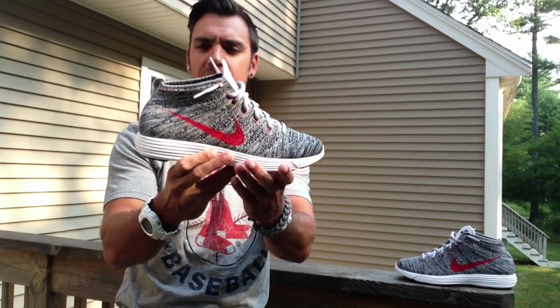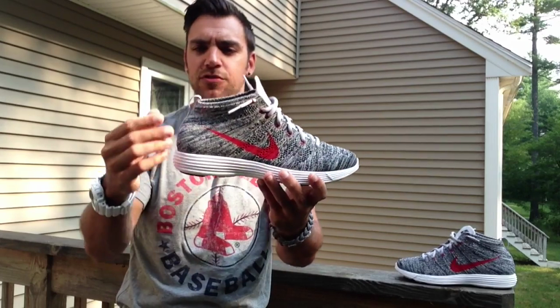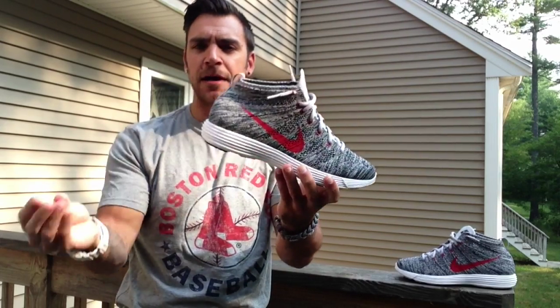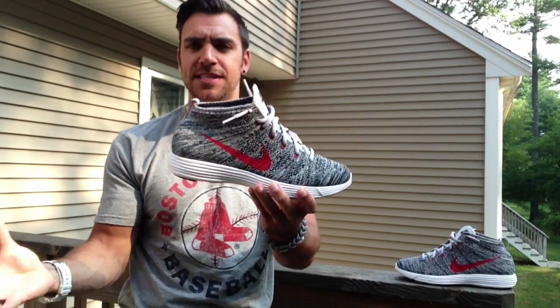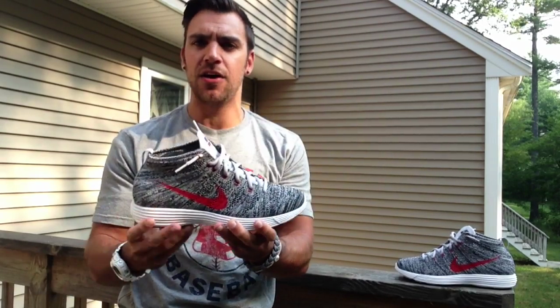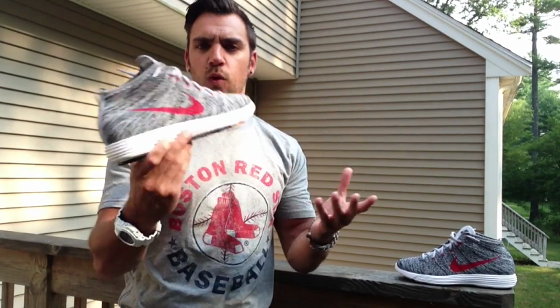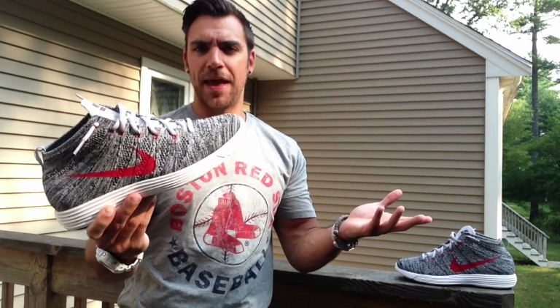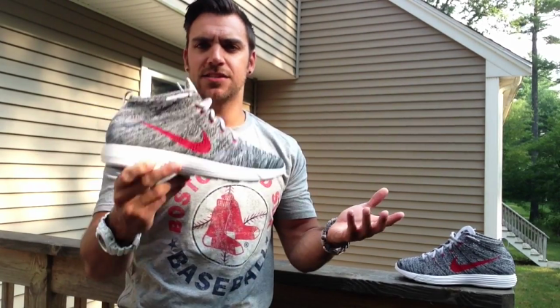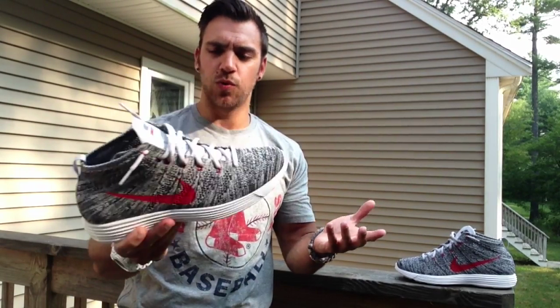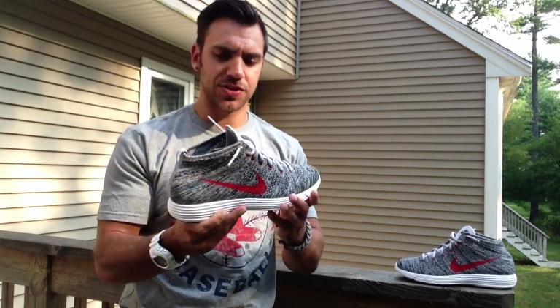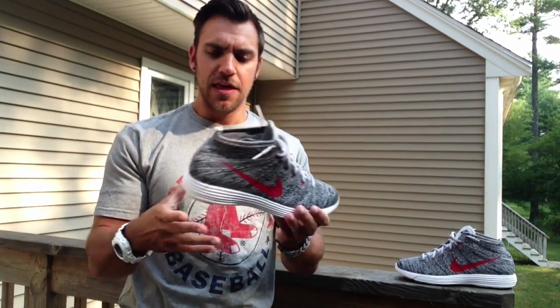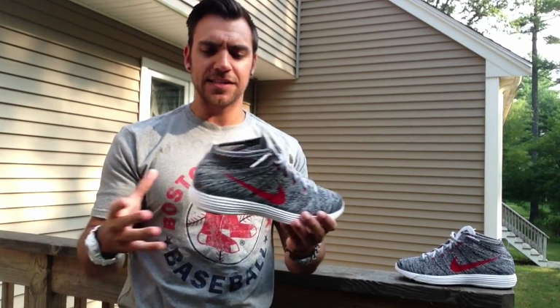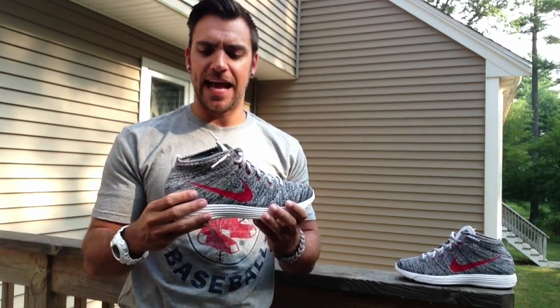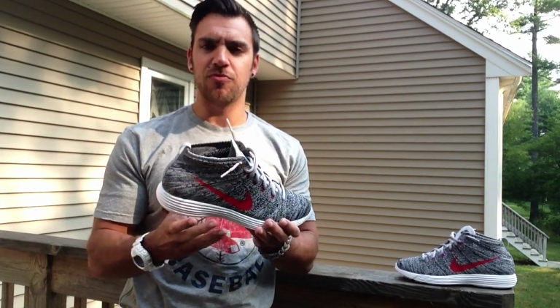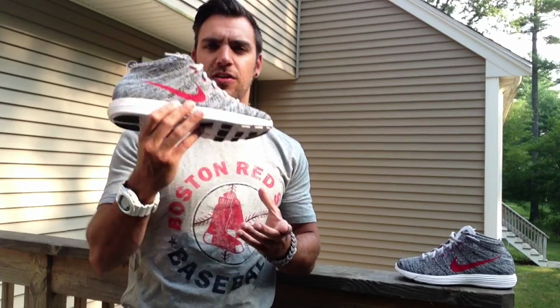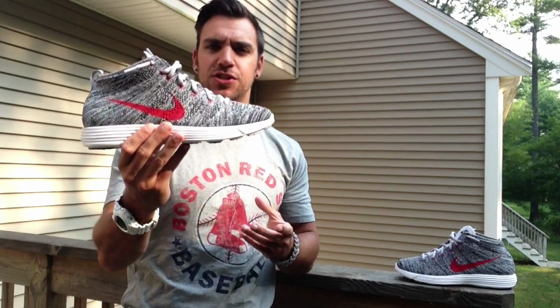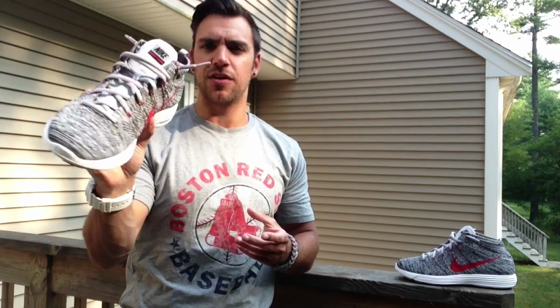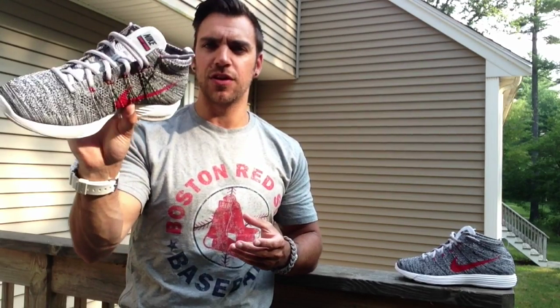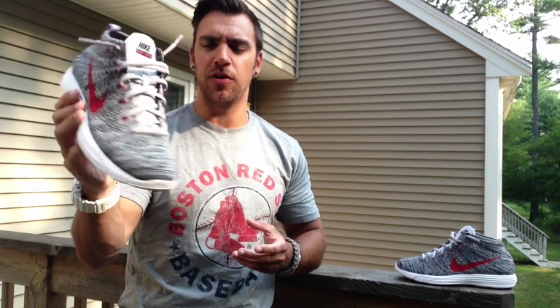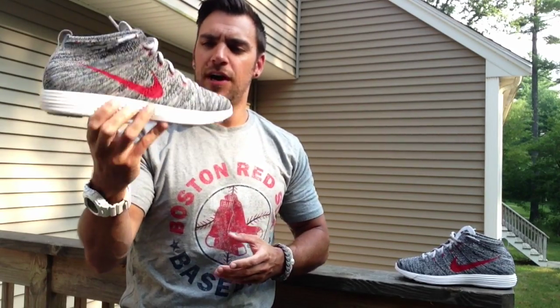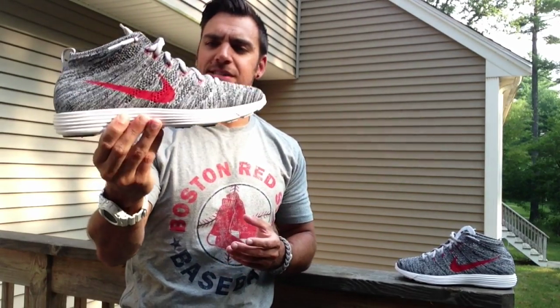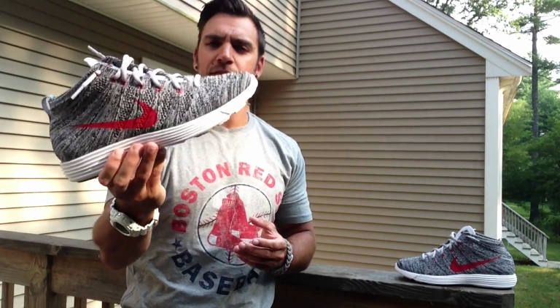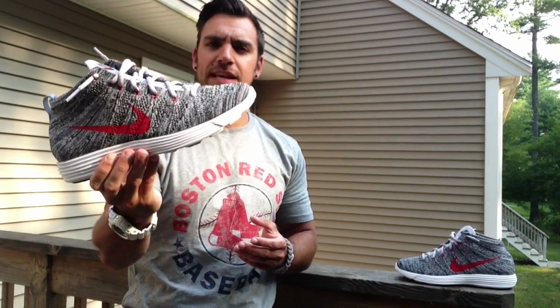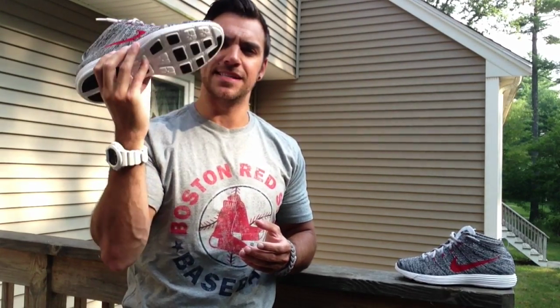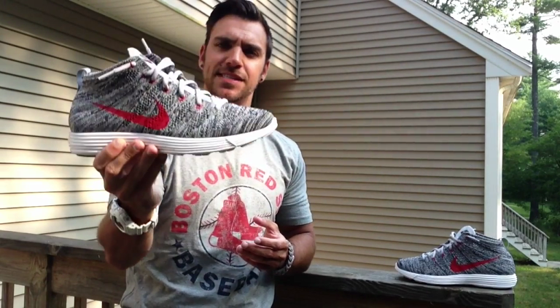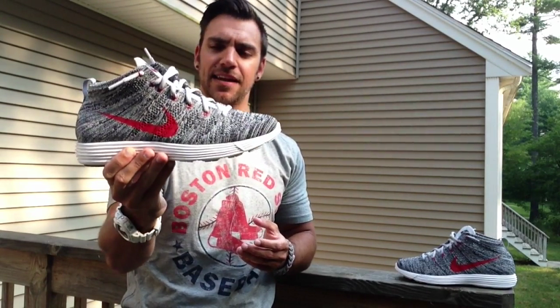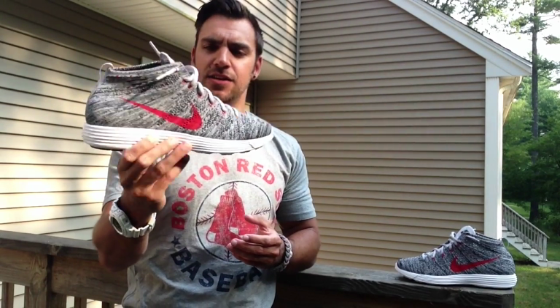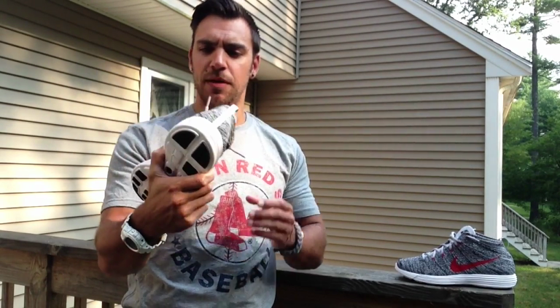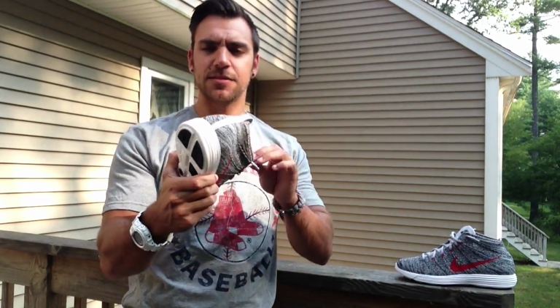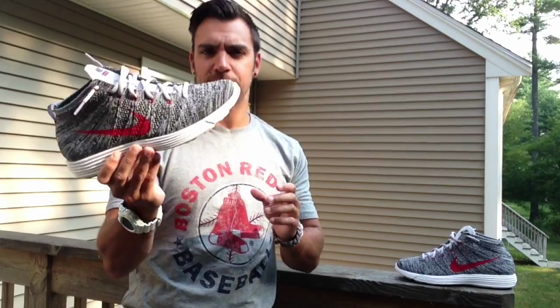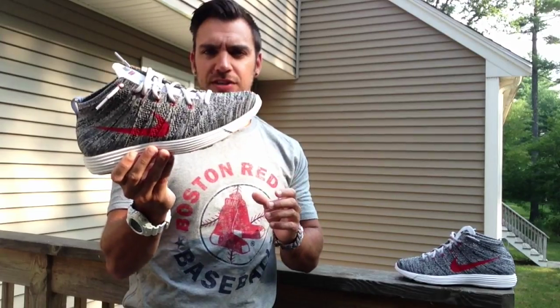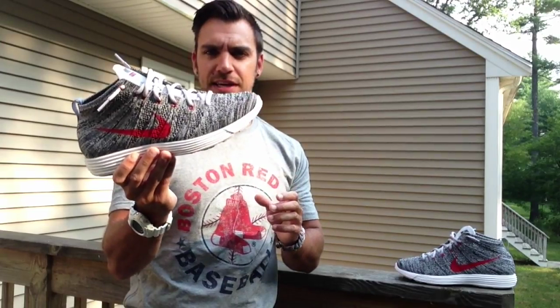I think it can be dressed up, dressed down, worn with pants, shorts, things like that. I'm really starting to look at shoes that are really wearable, not to mention the comfort on these is insane. Let me get you some close-up shots so you can see it.